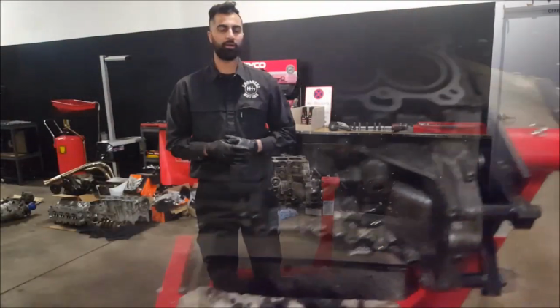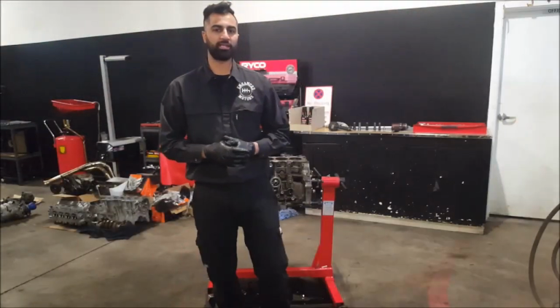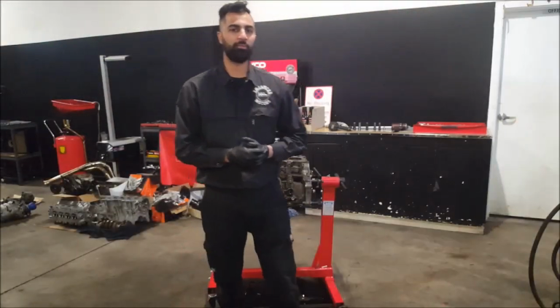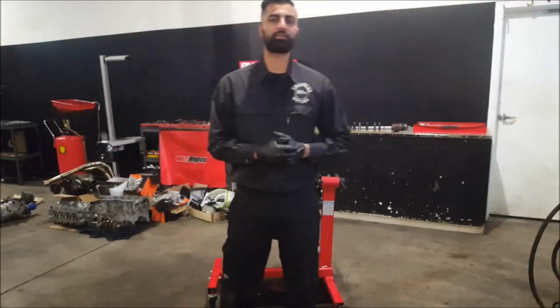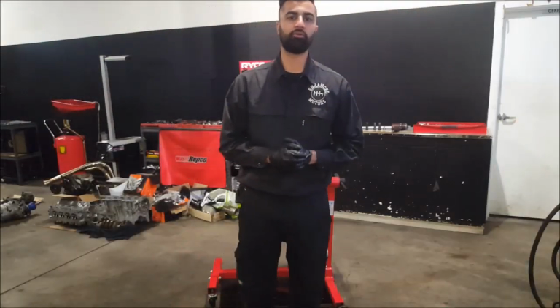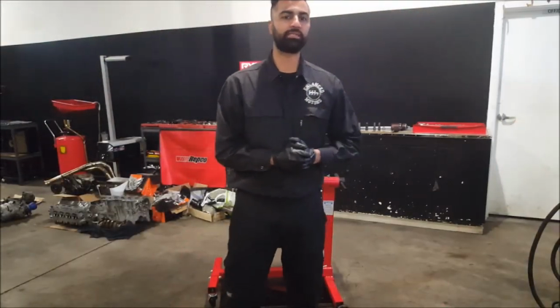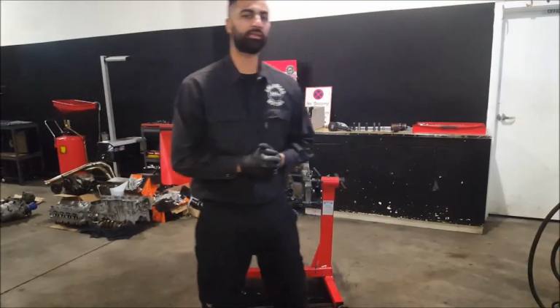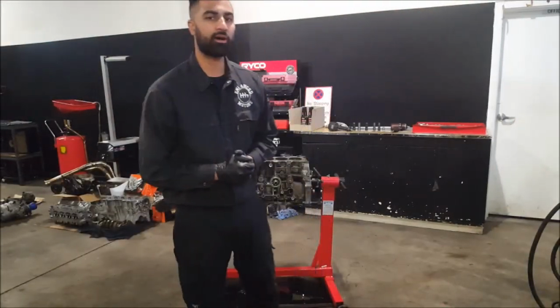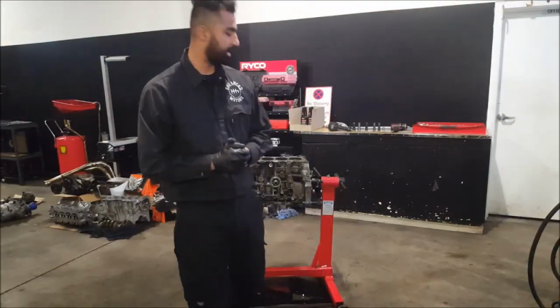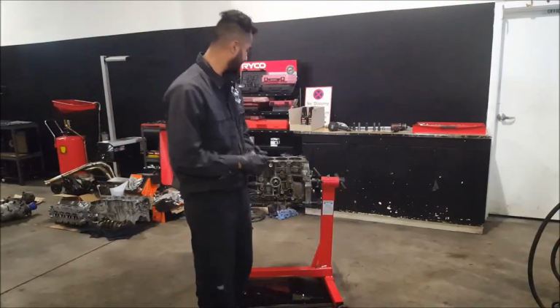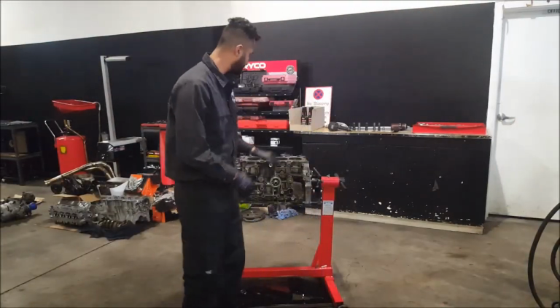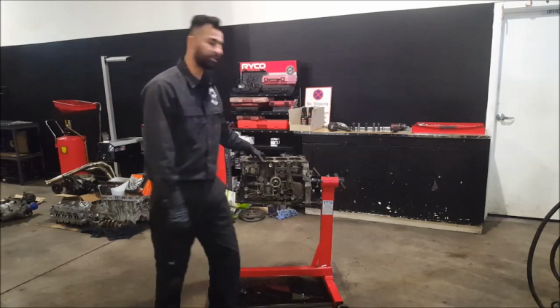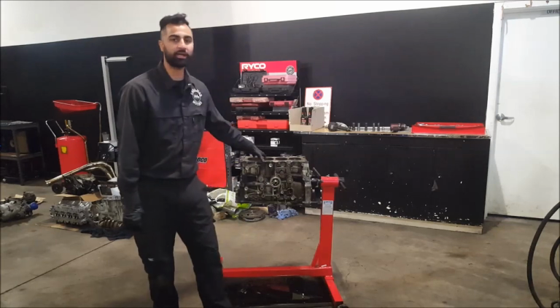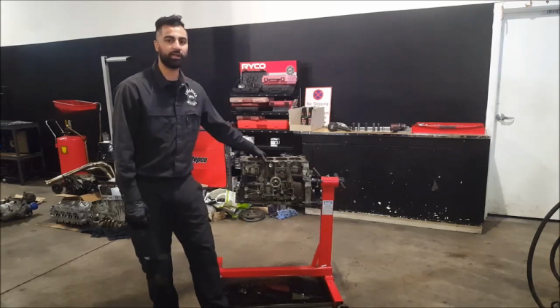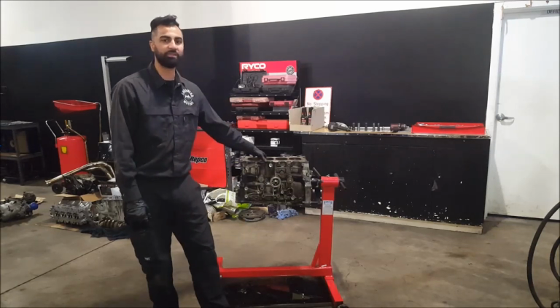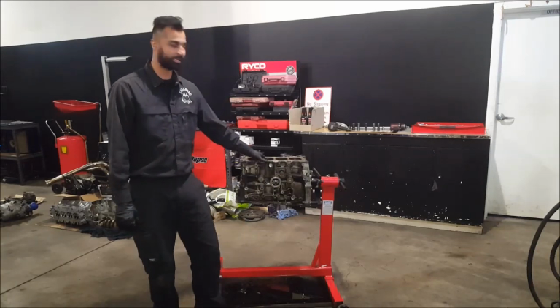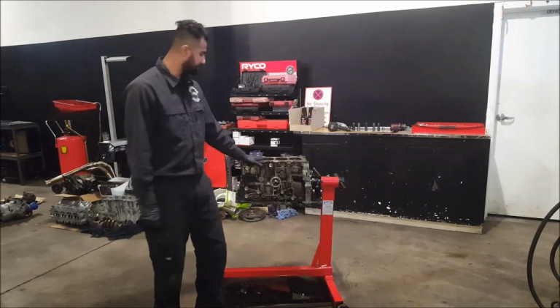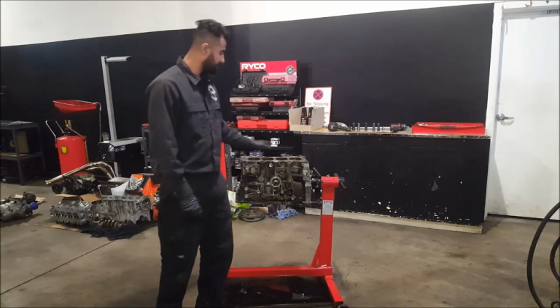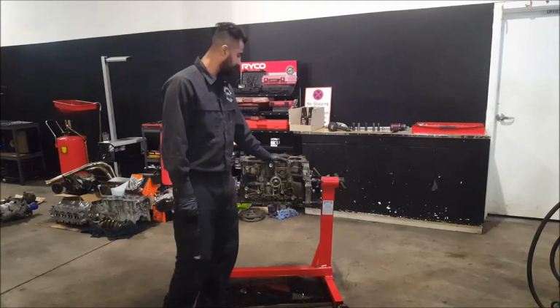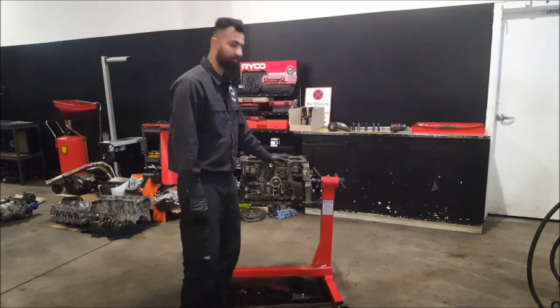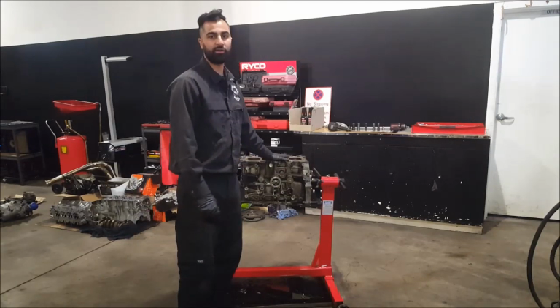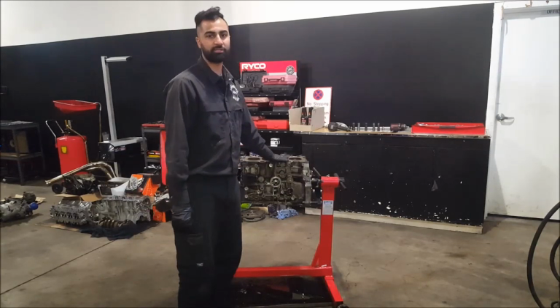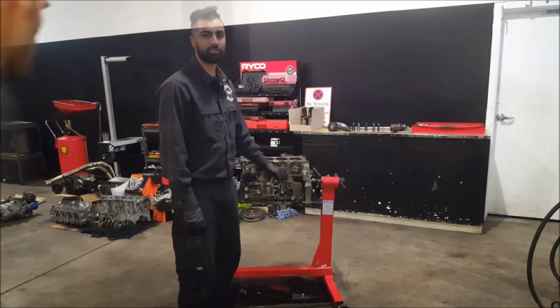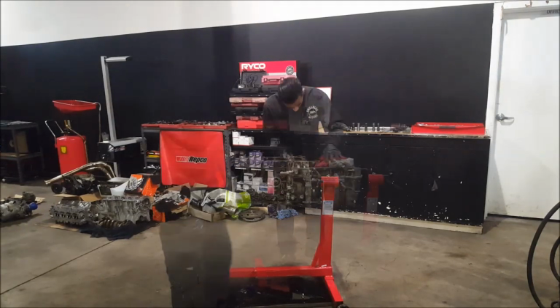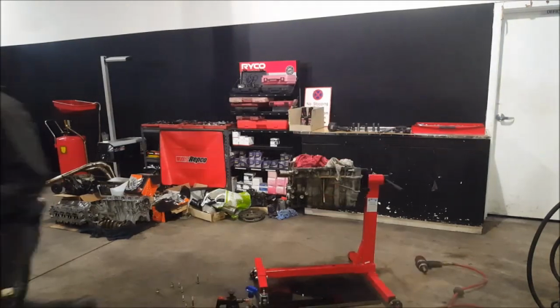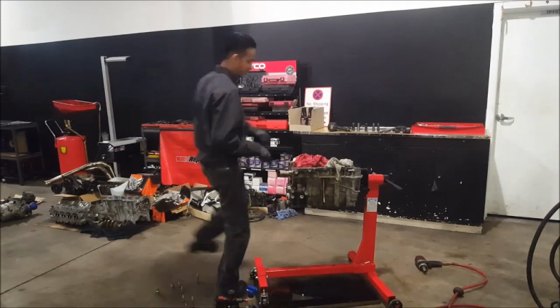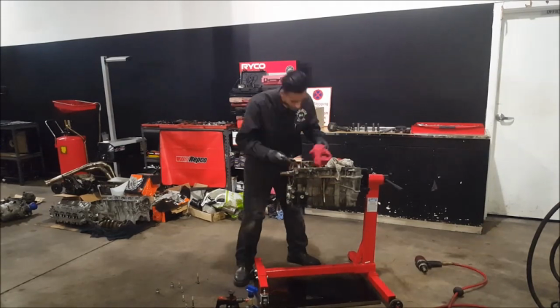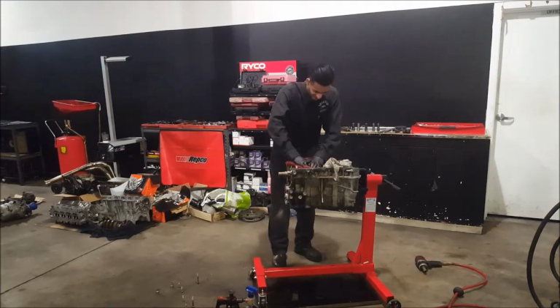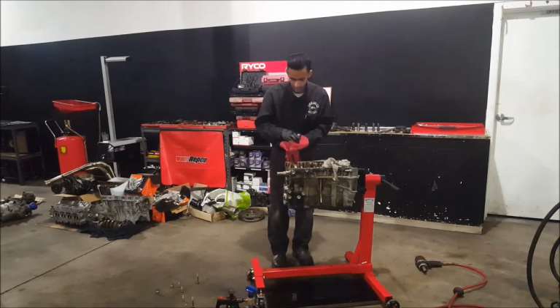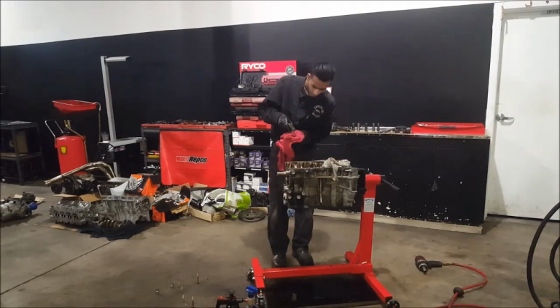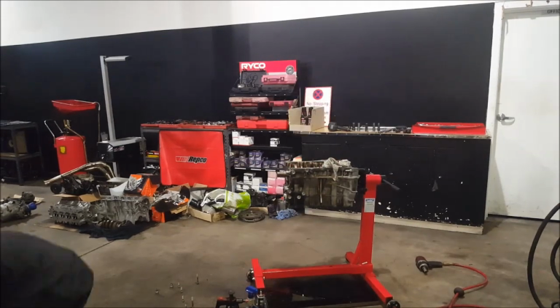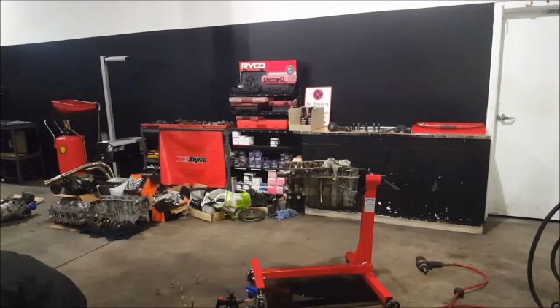Hey guys, welcome back. Today we'll be dismantling the block and taking out the pistons and the crank. We'll be inspecting everything and seeing how it goes.